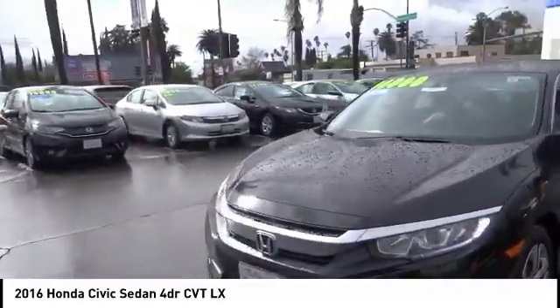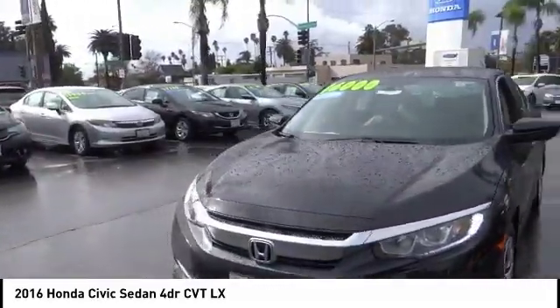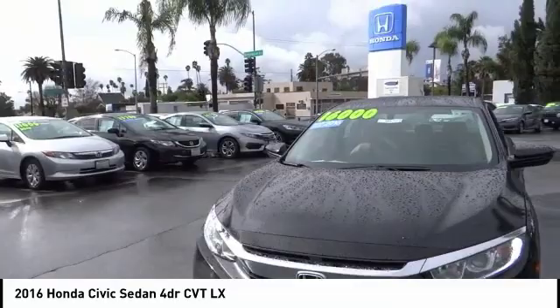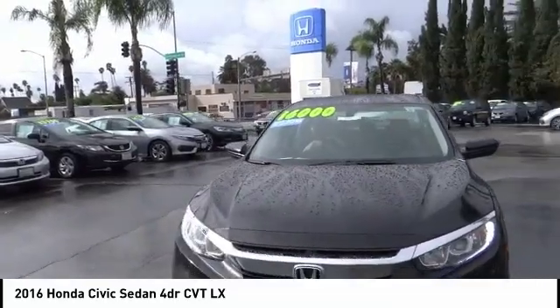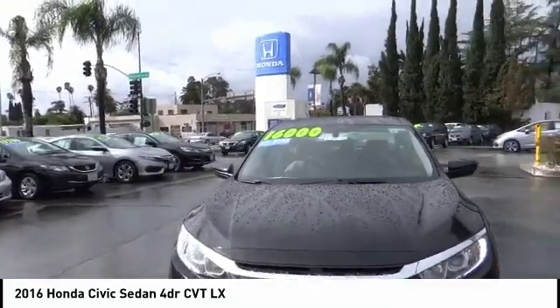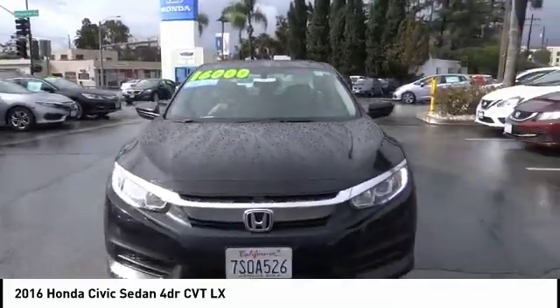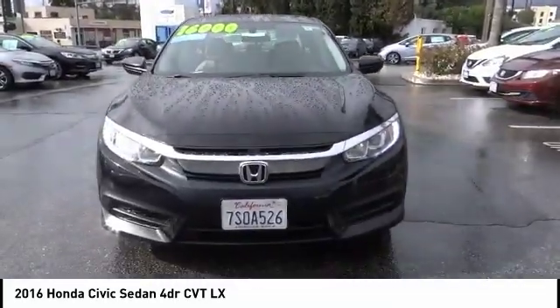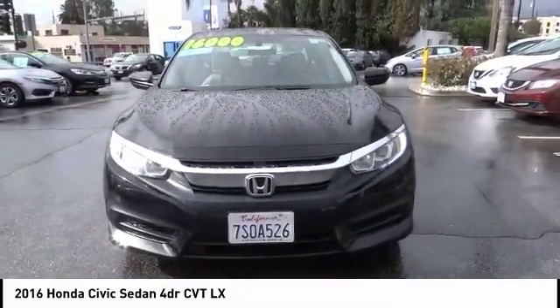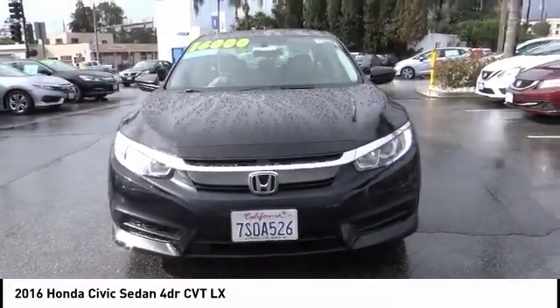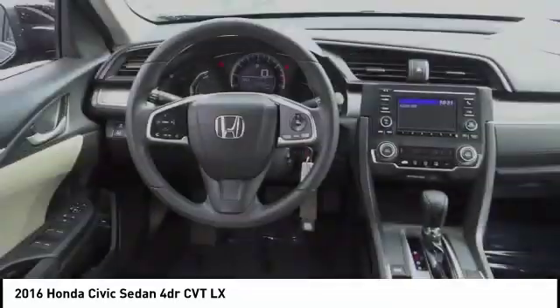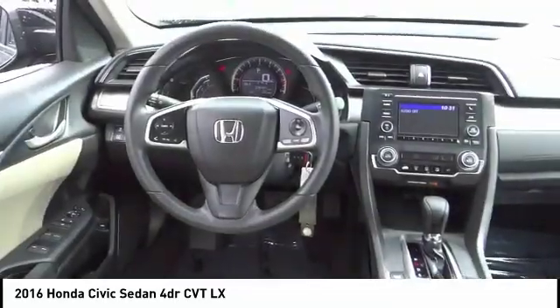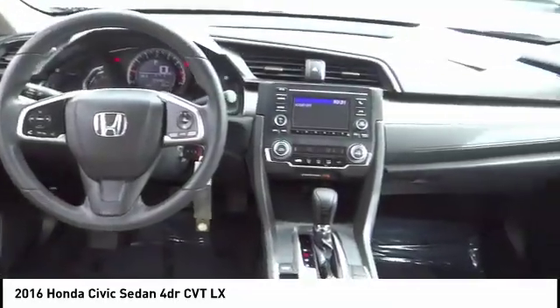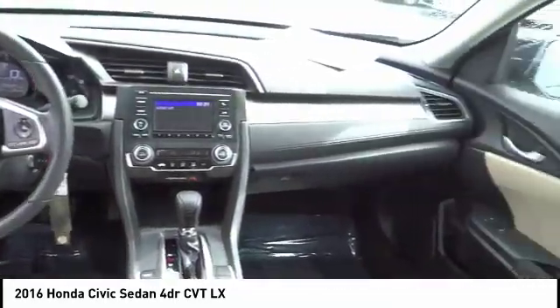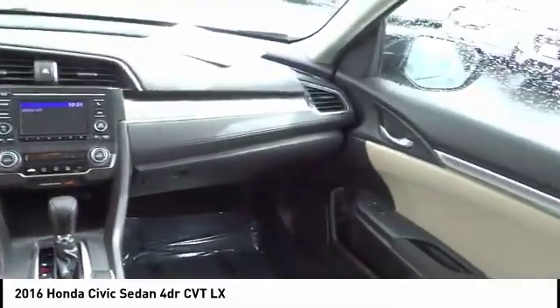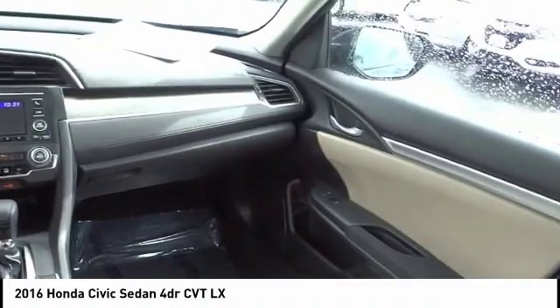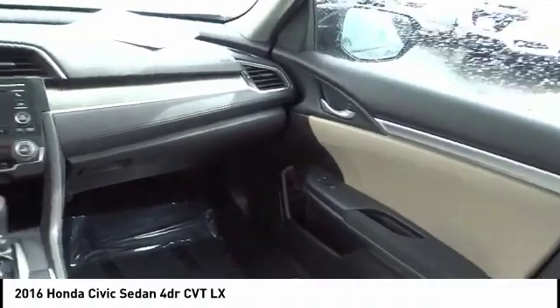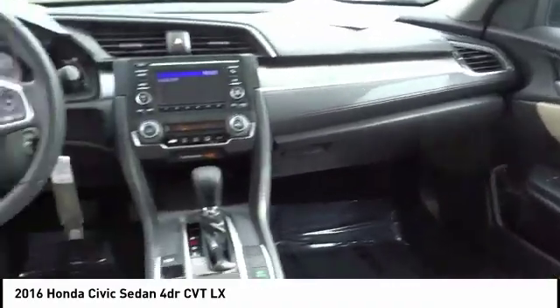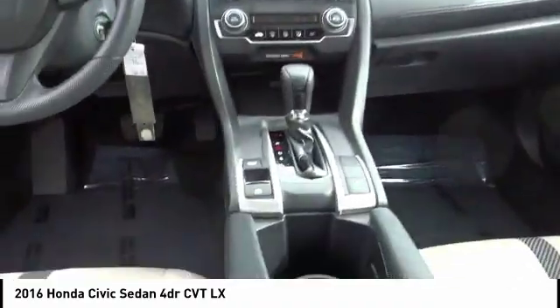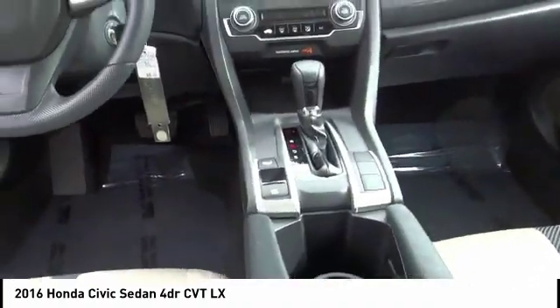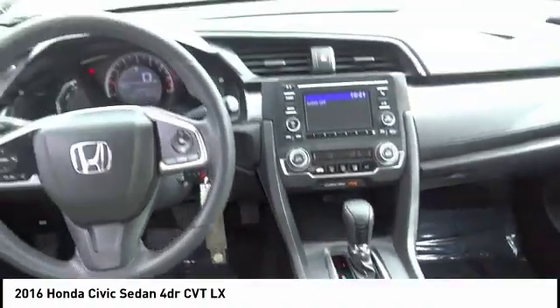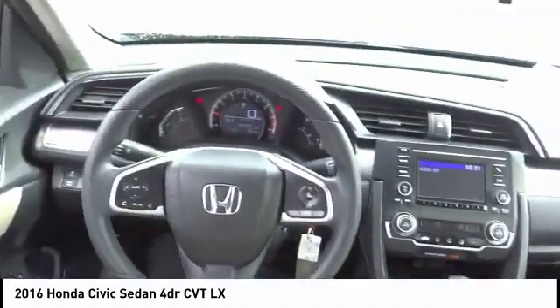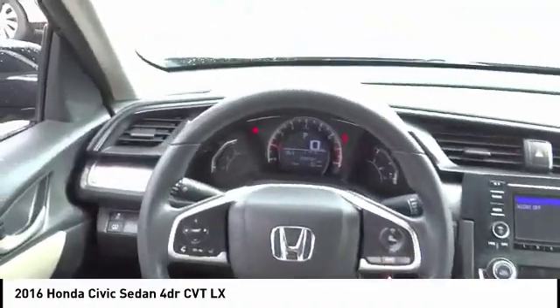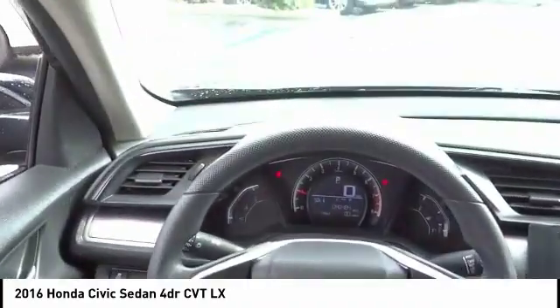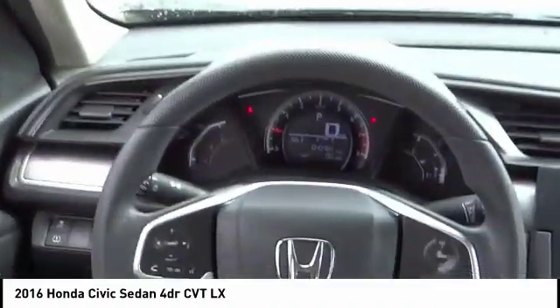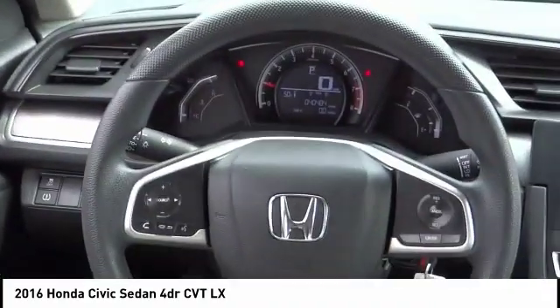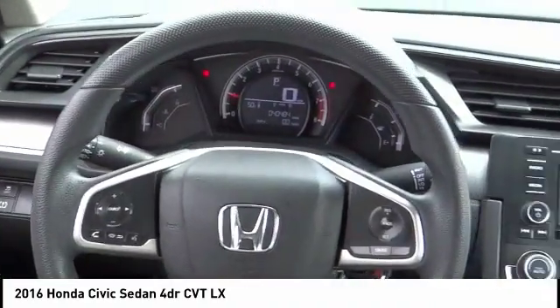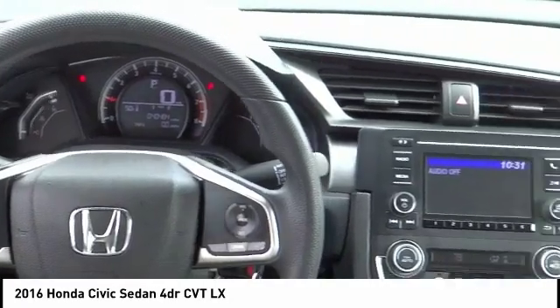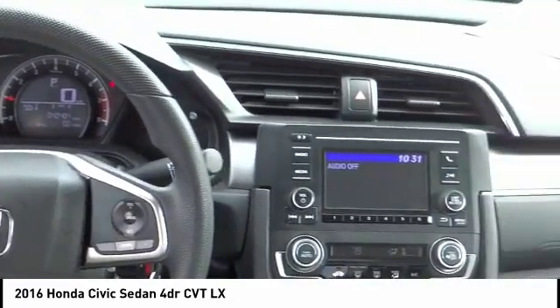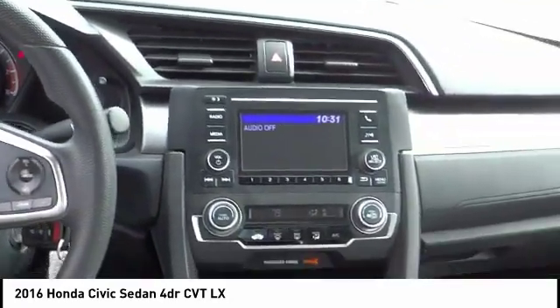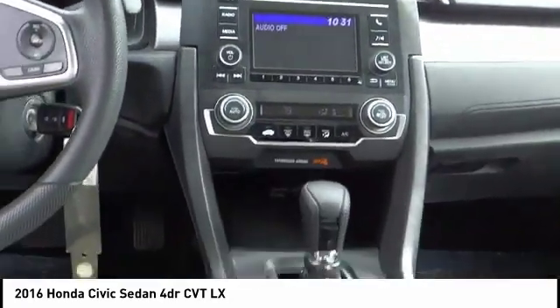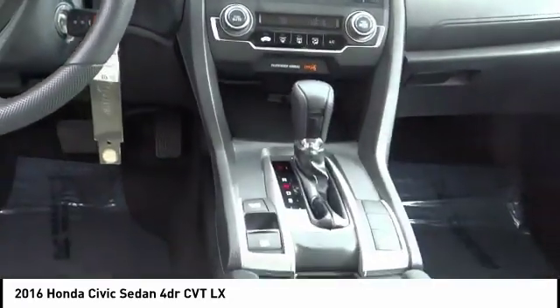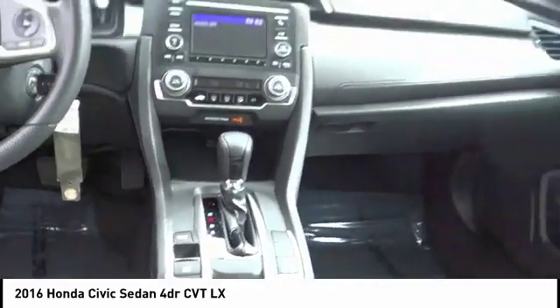Power steering, four-wheel disc brakes, security system, power windows, electronic stability control, rear window defroster, brake assist. If you like it online, you'll love it in your driveway — take it for a spin today.